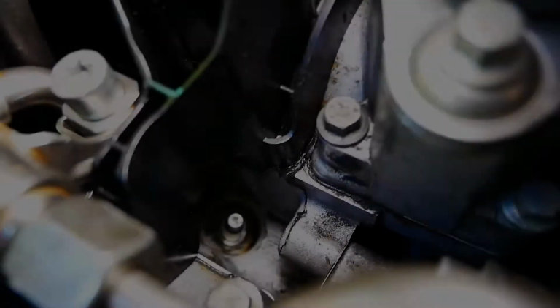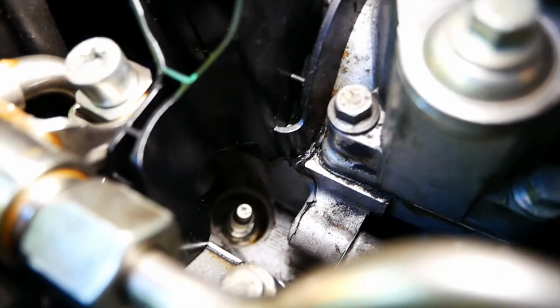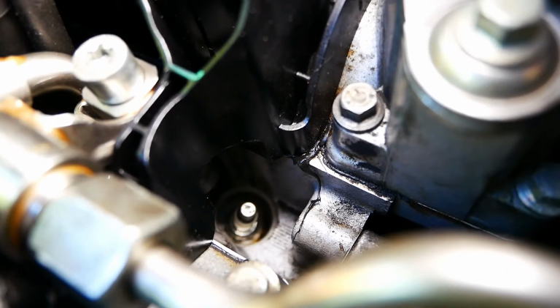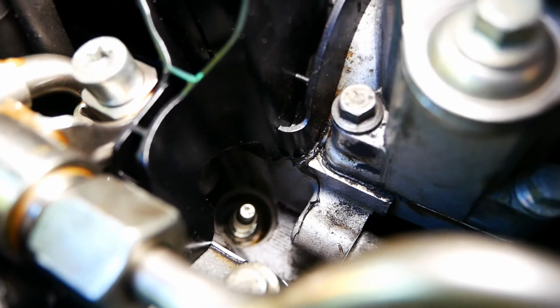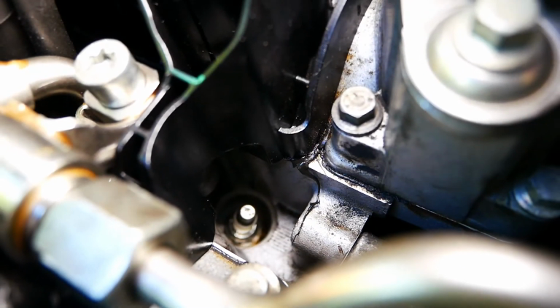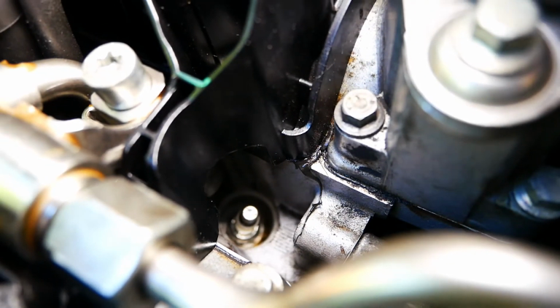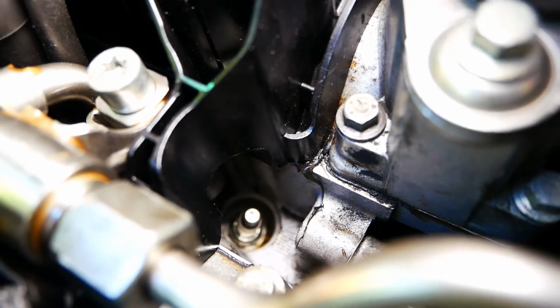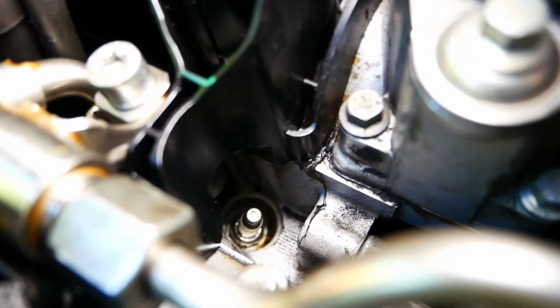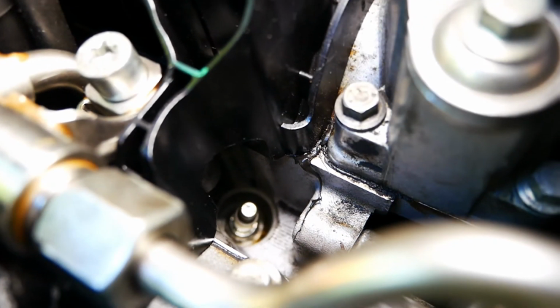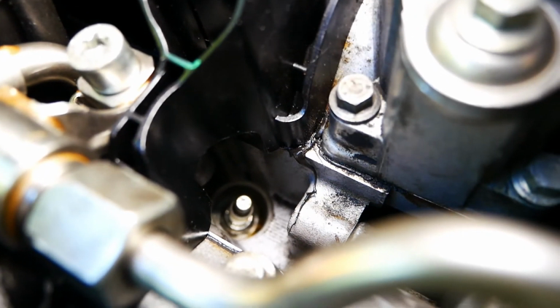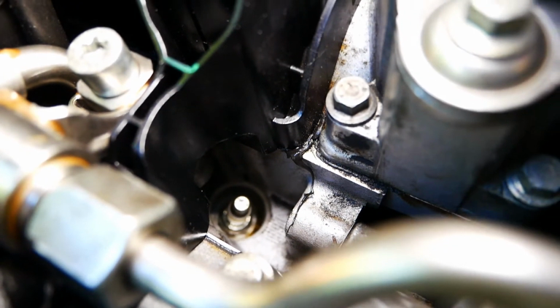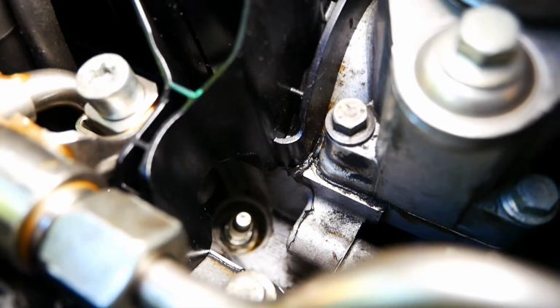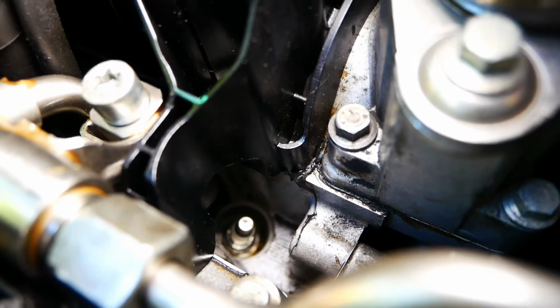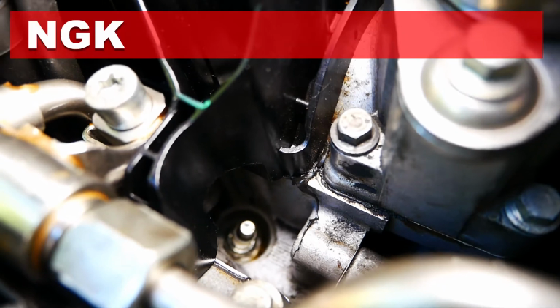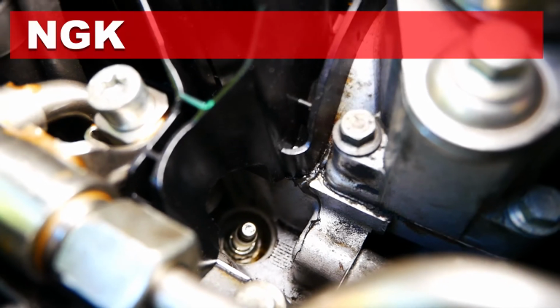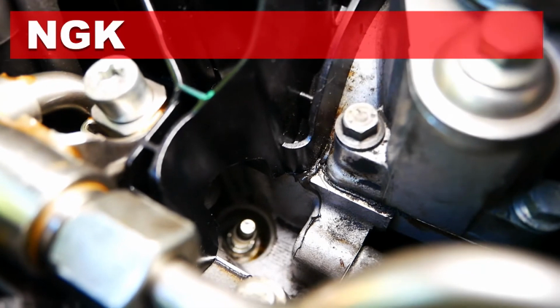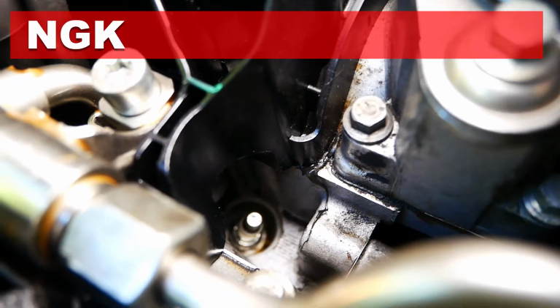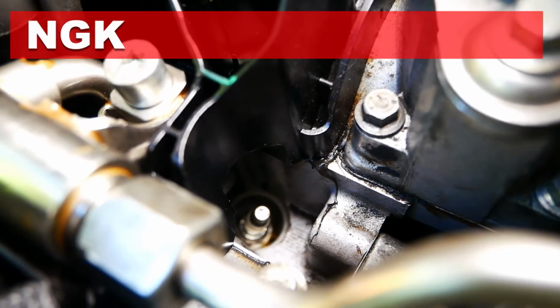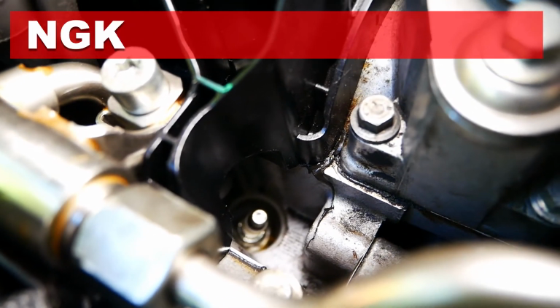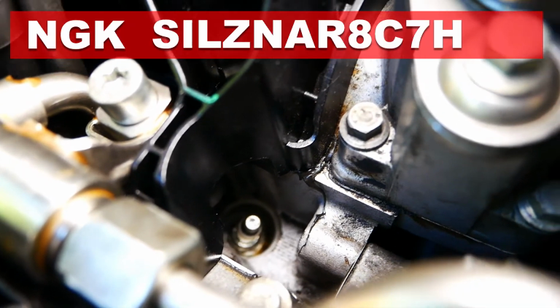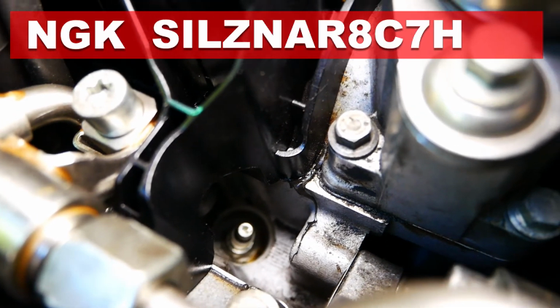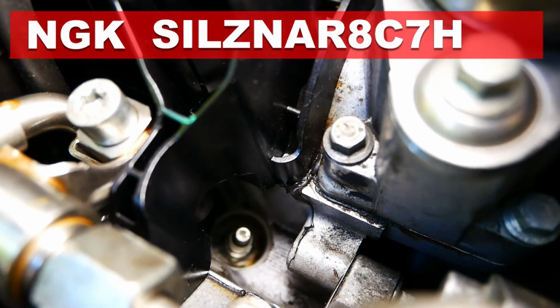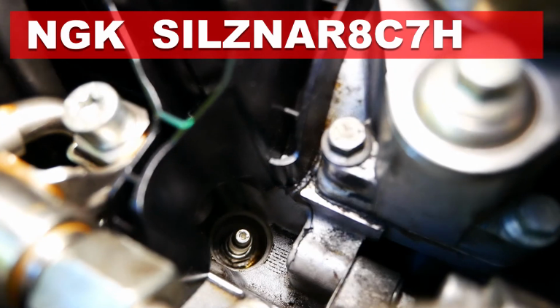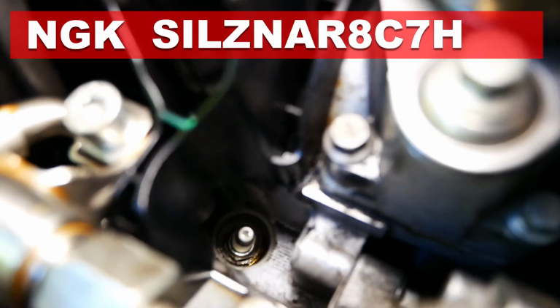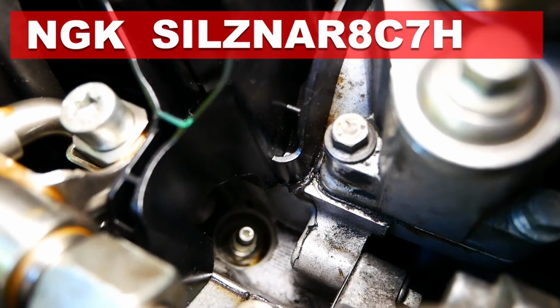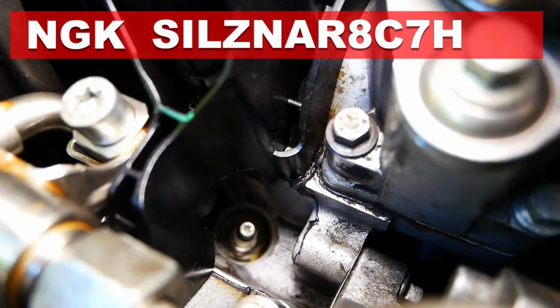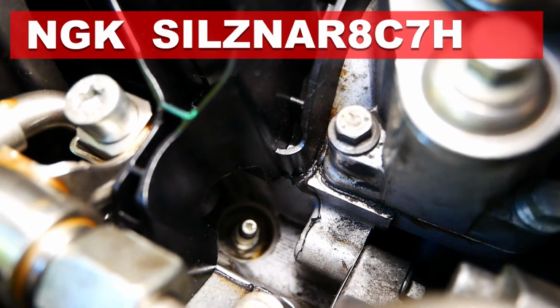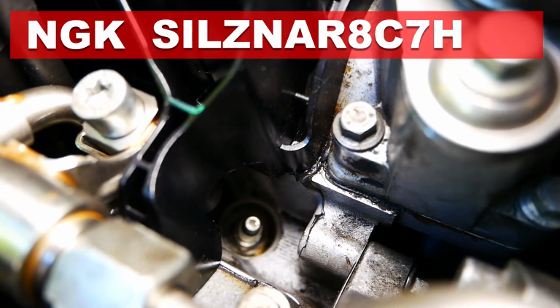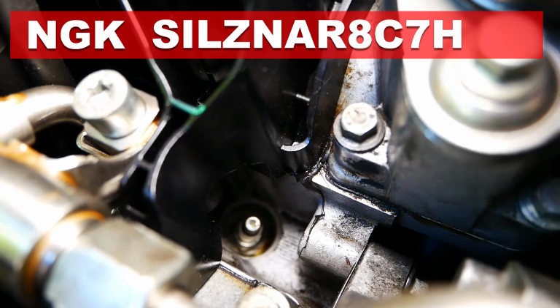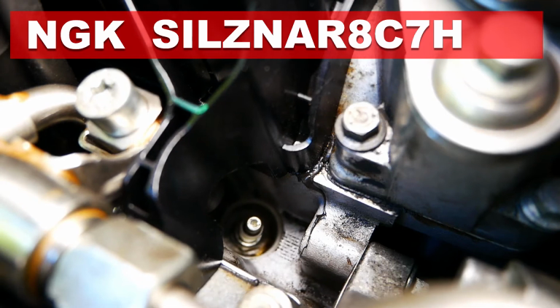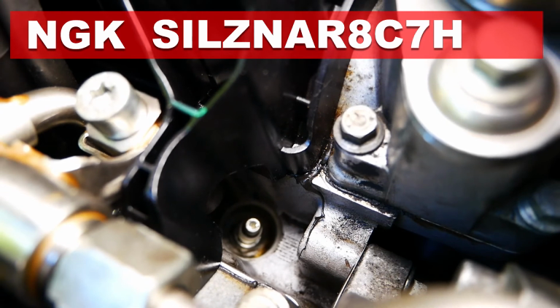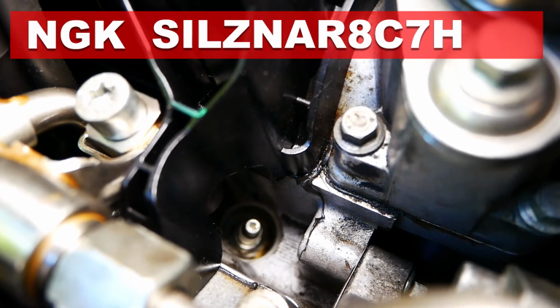You can see the plug is quite small, and the spark plug used is an NGK SILZNAR 8C7H.